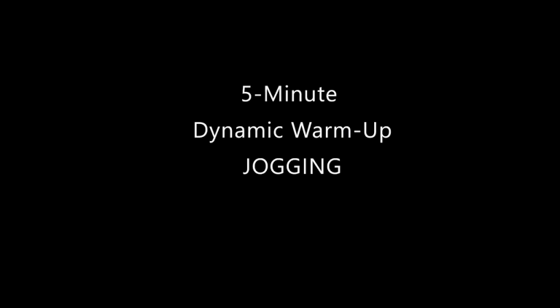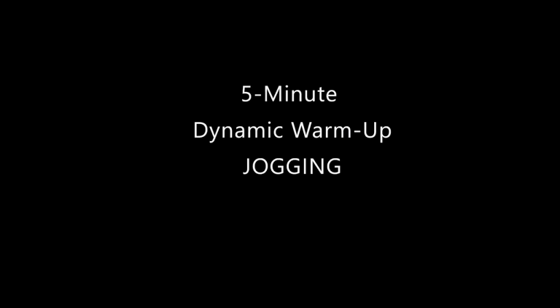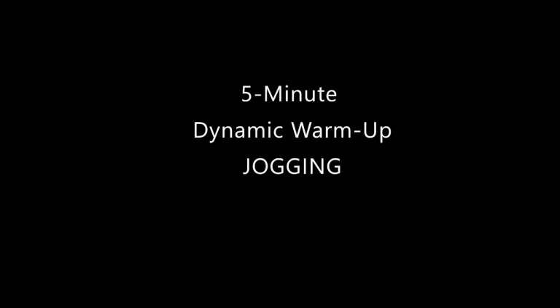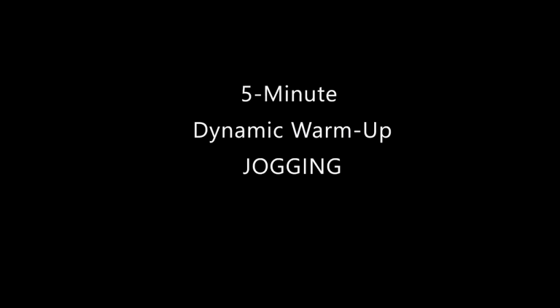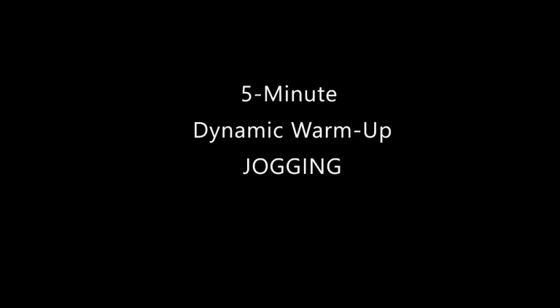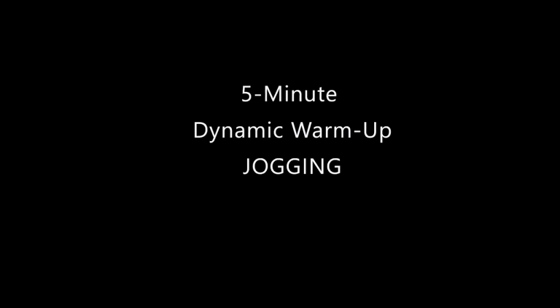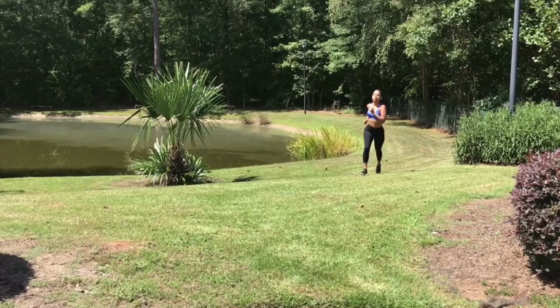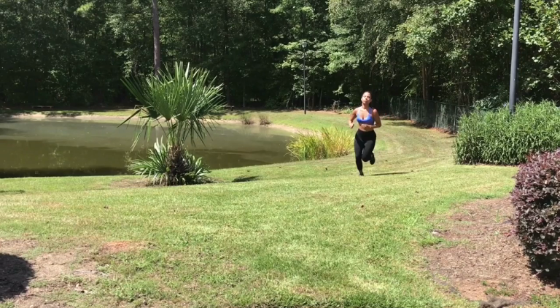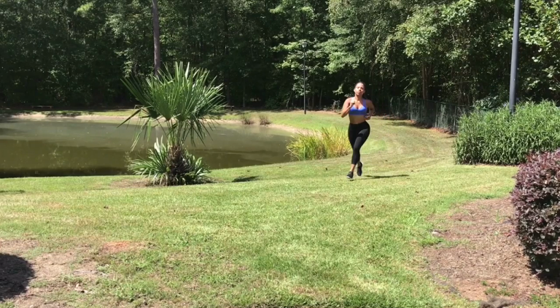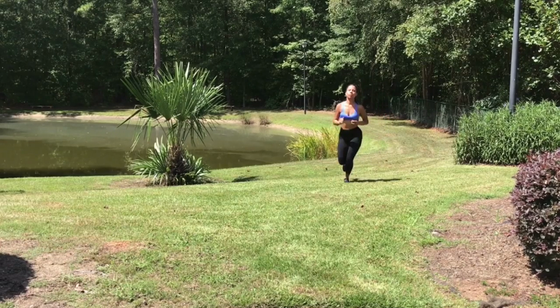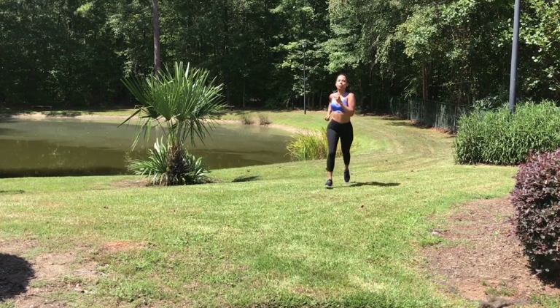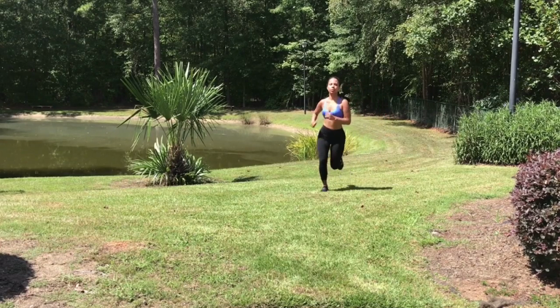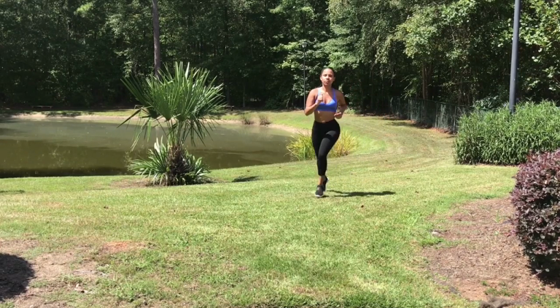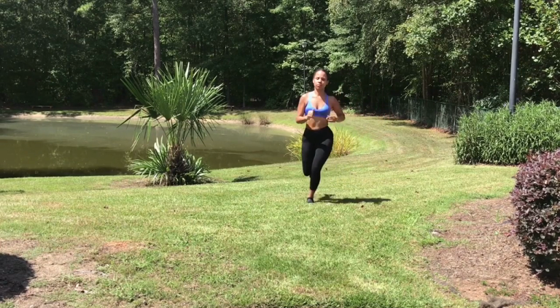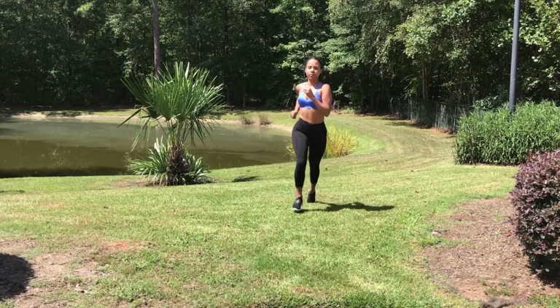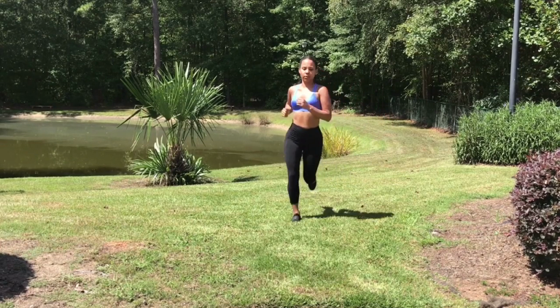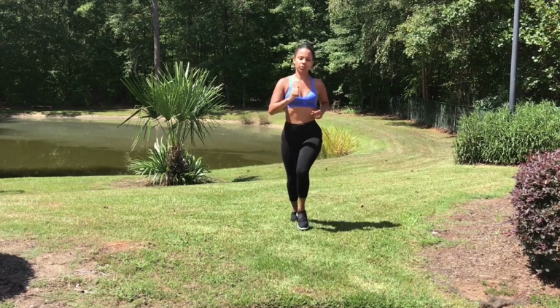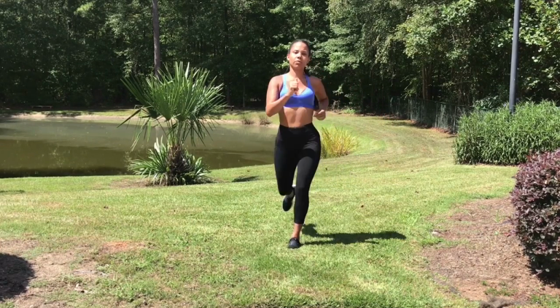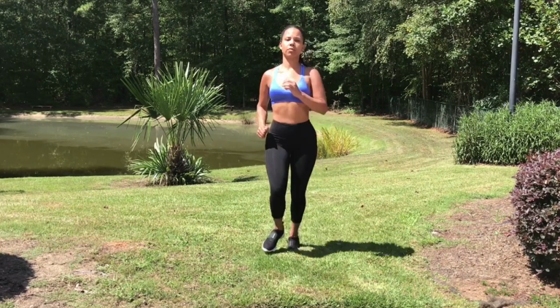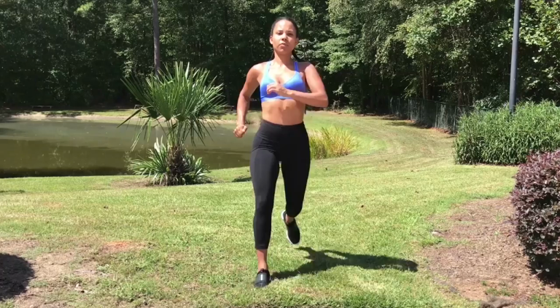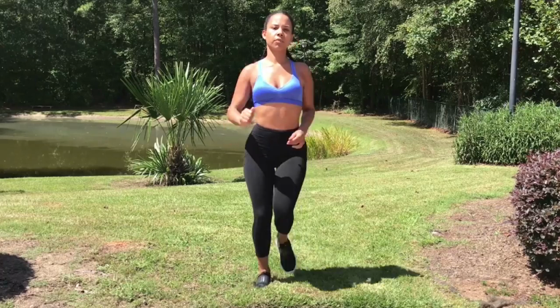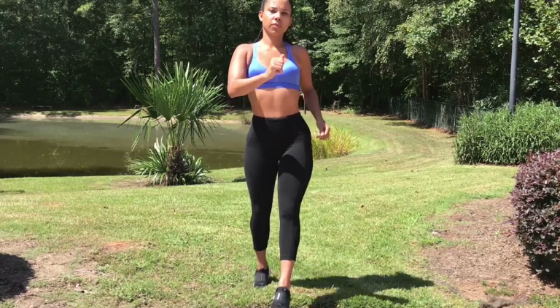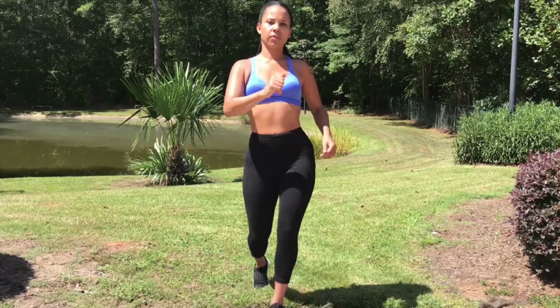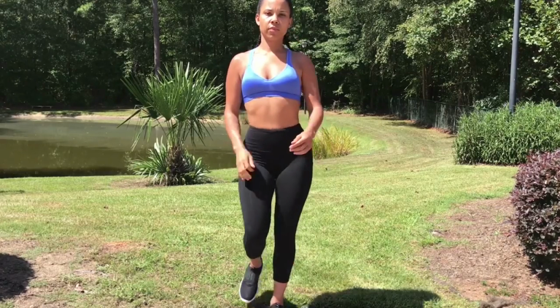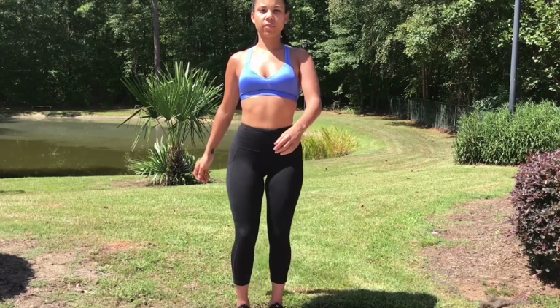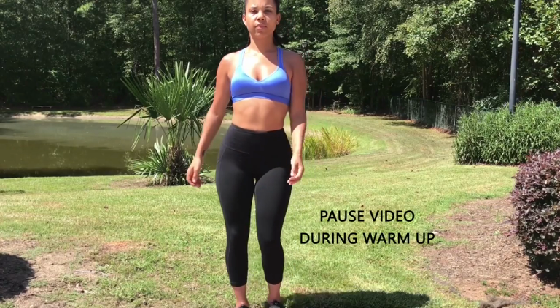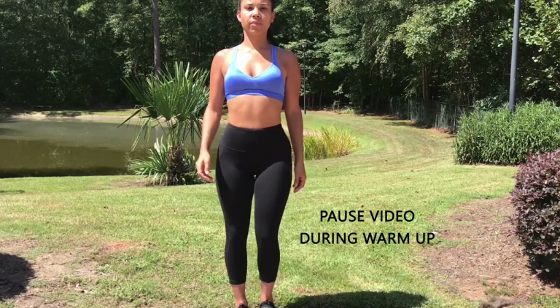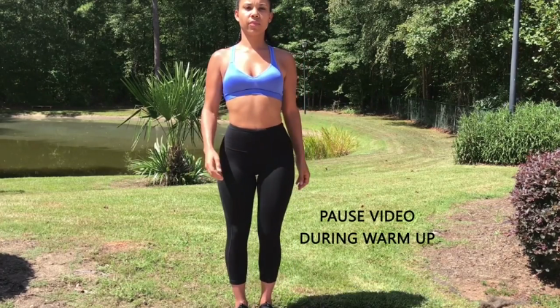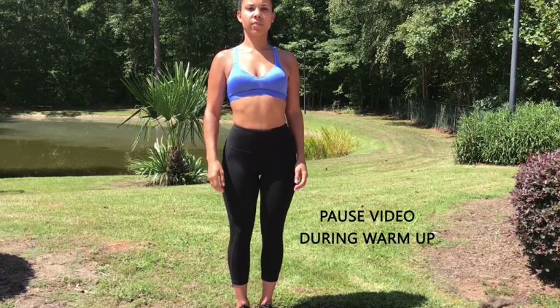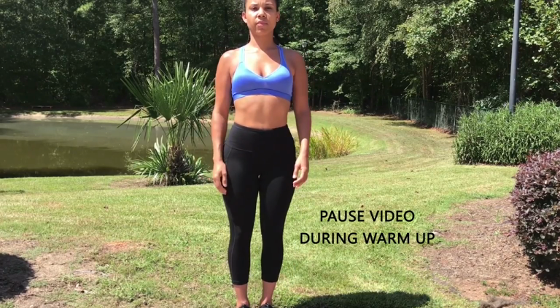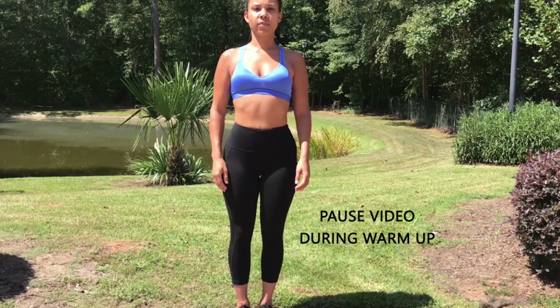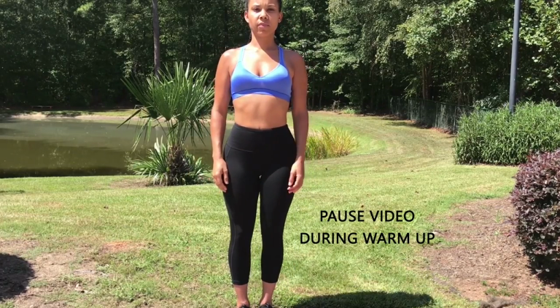Five-minute dynamic warm-up: jogging. You can either jog in place or take a quick run around the block for your warm-up.